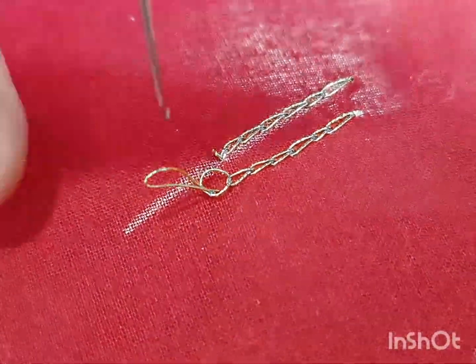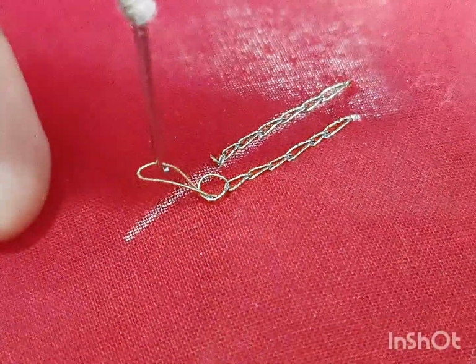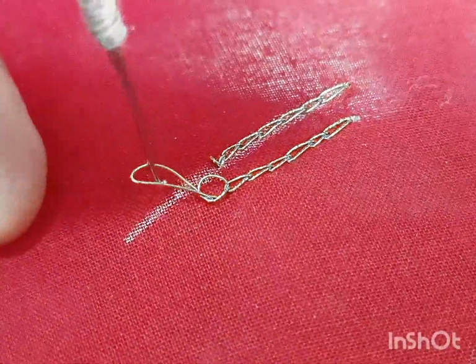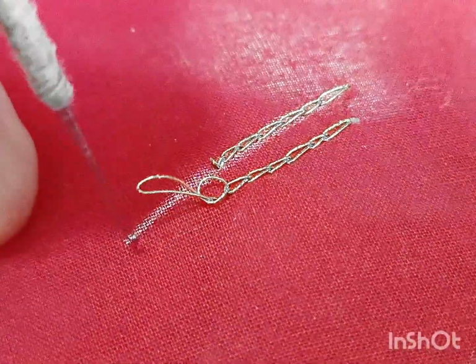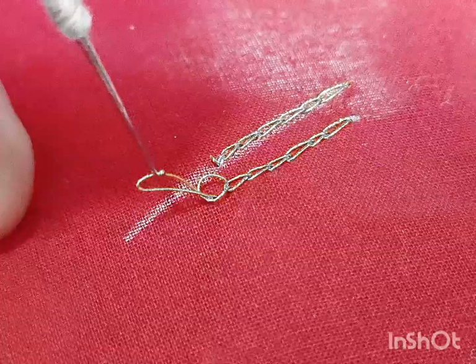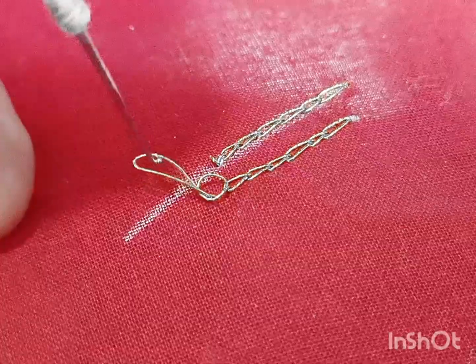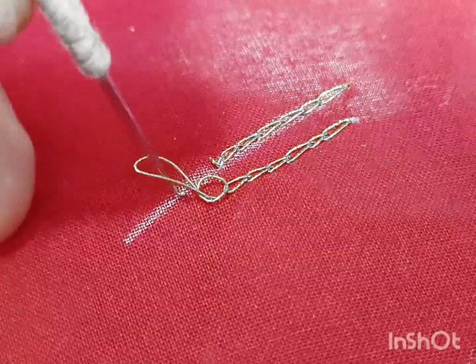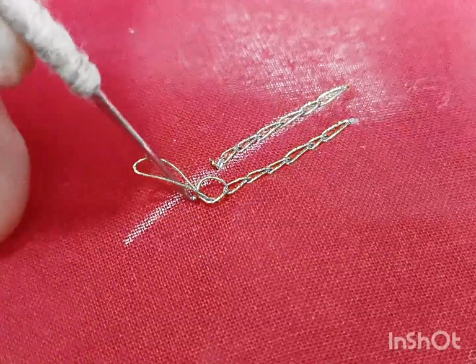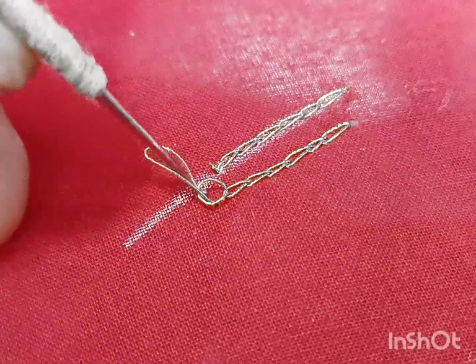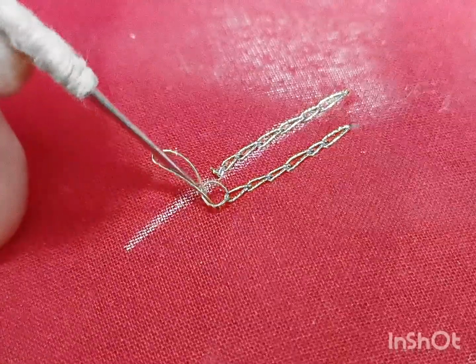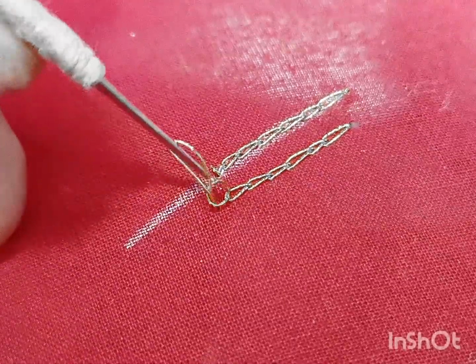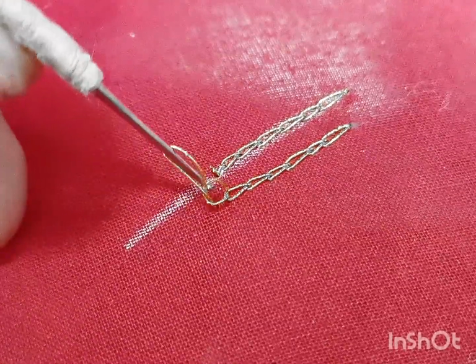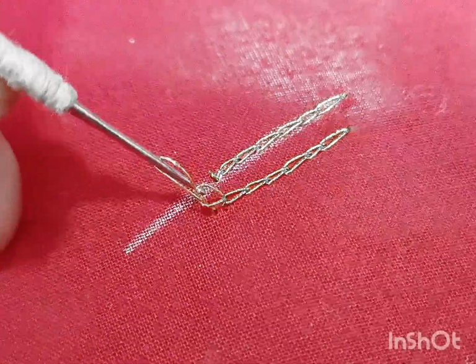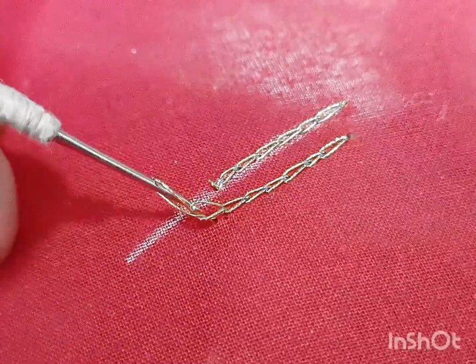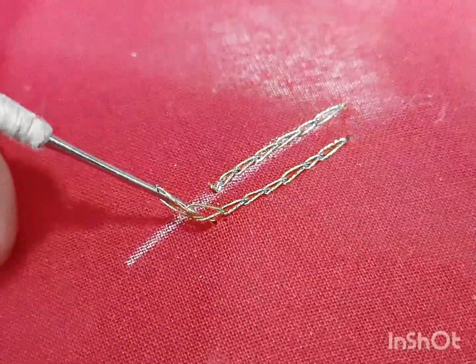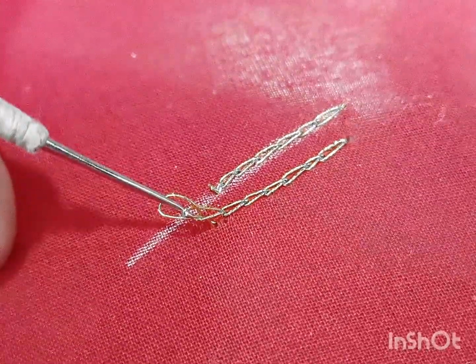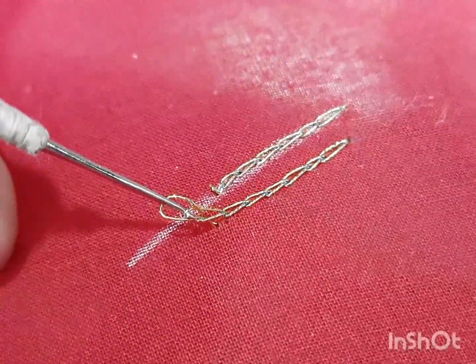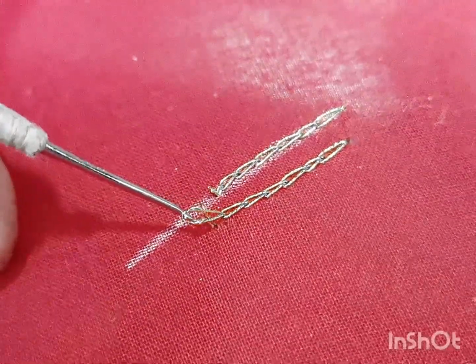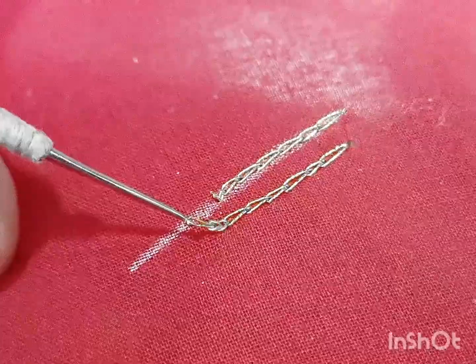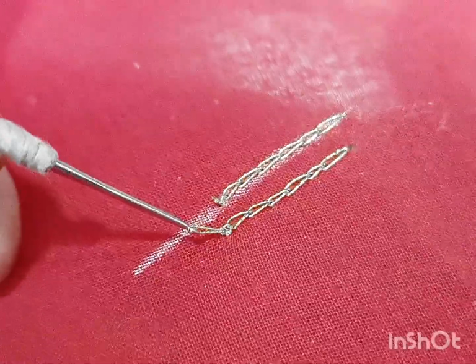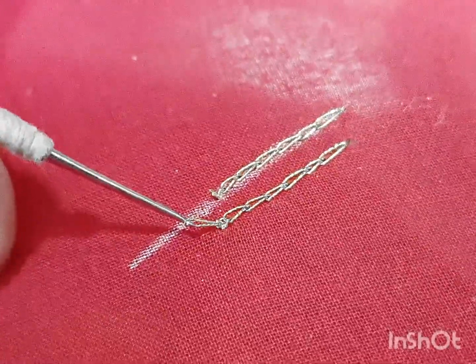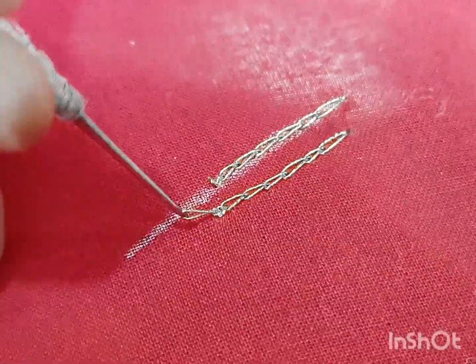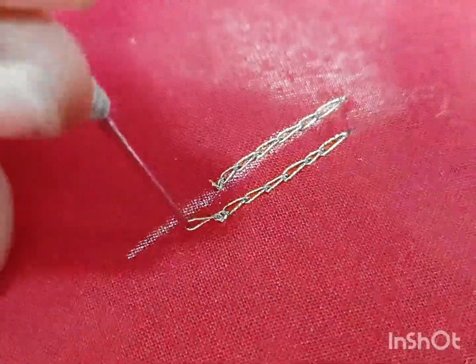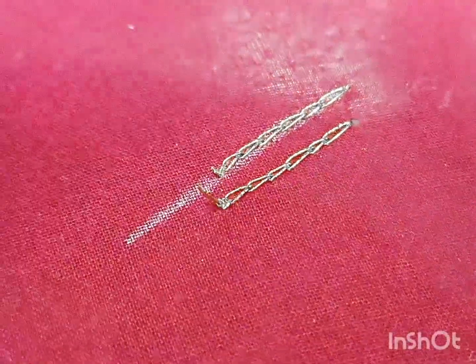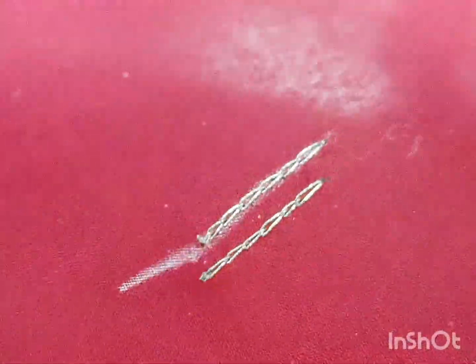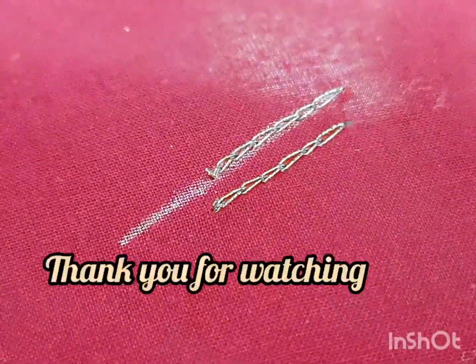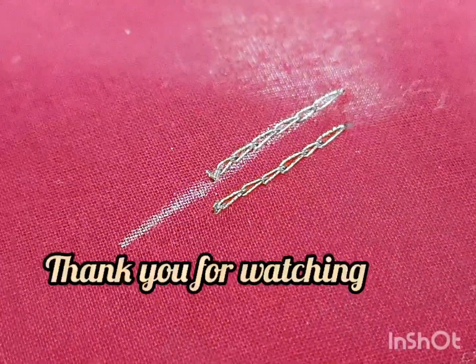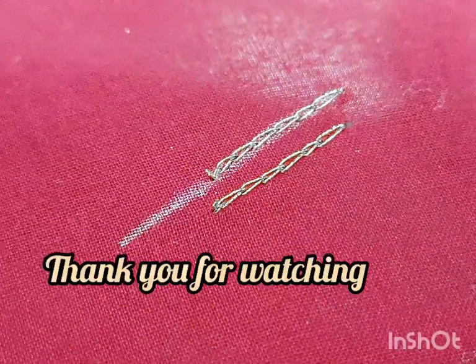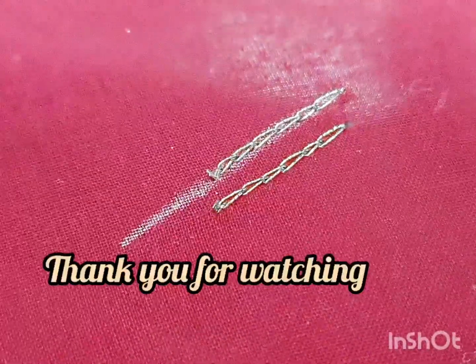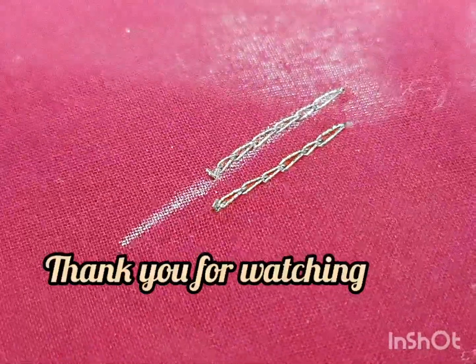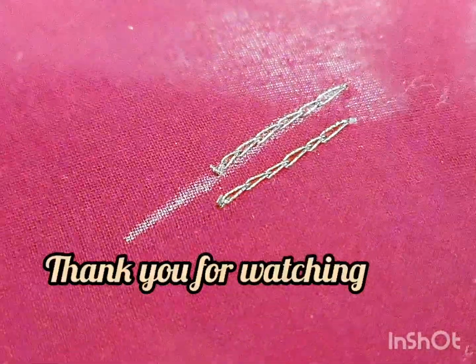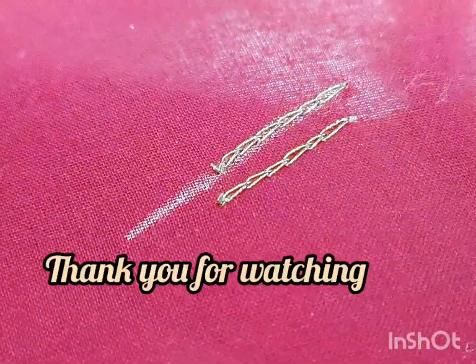Now the second one can edit the thread. Let's insert the thread. Here we go. So let's lock it. That's all. Thank you for watching.